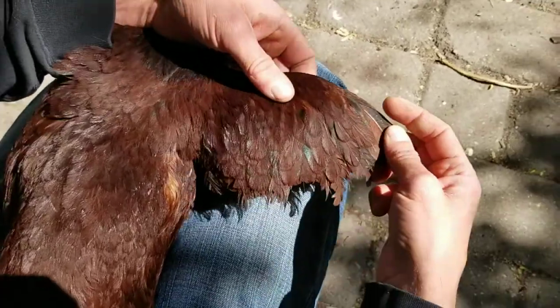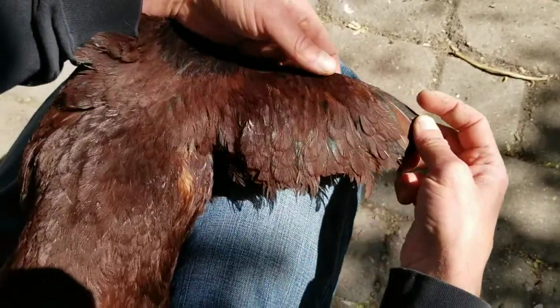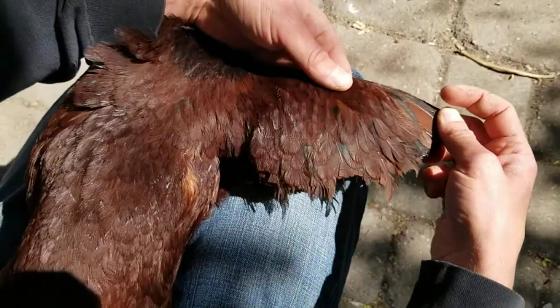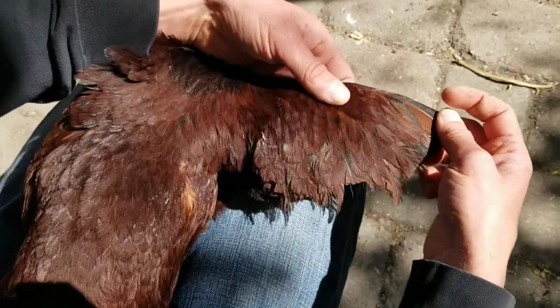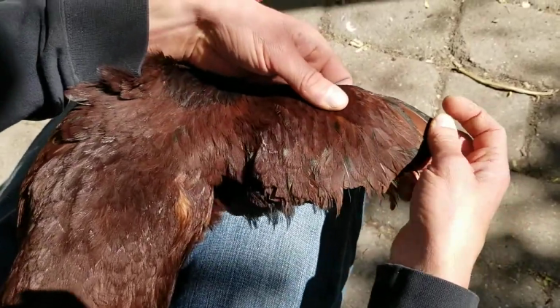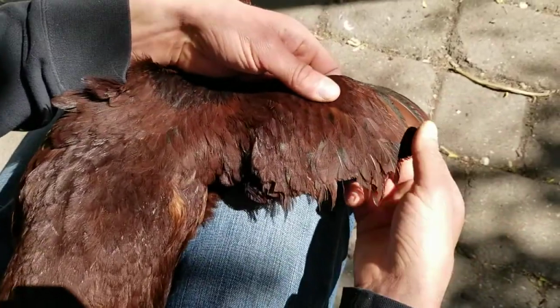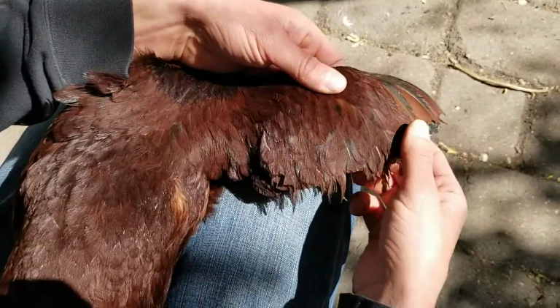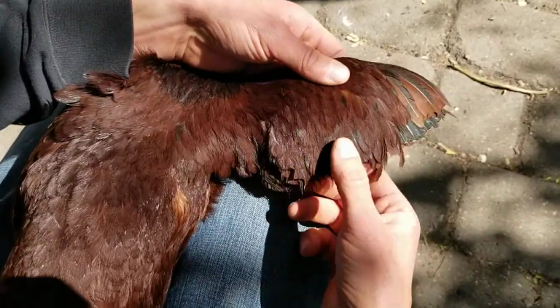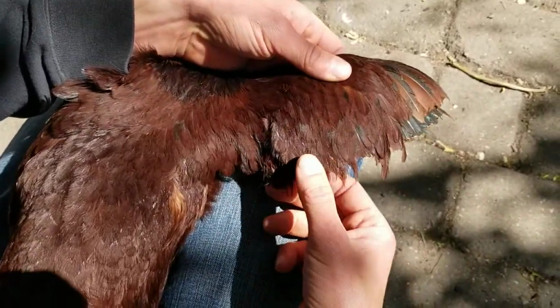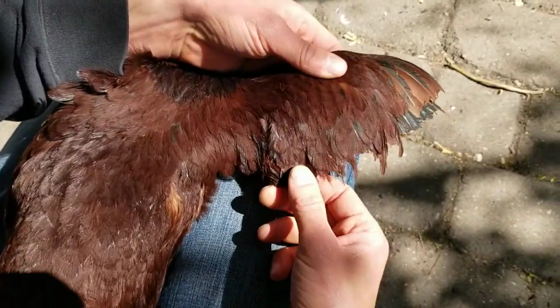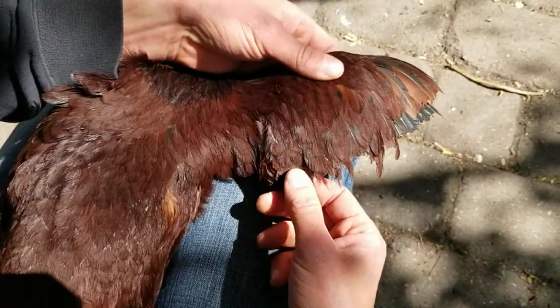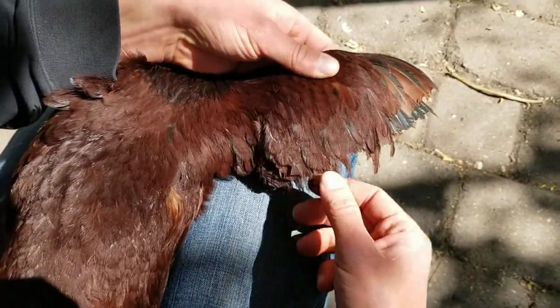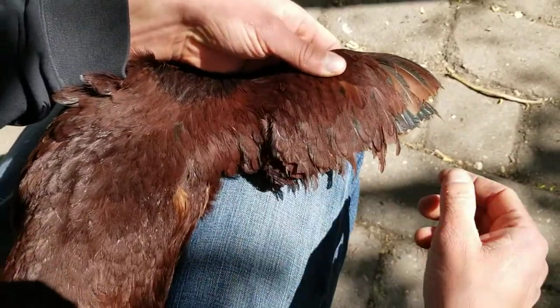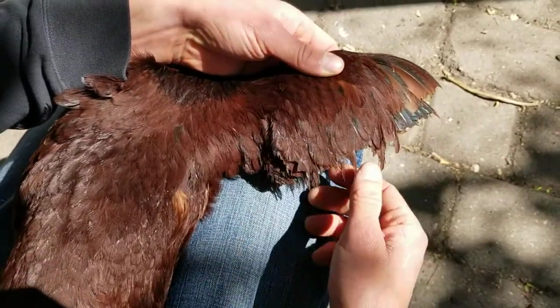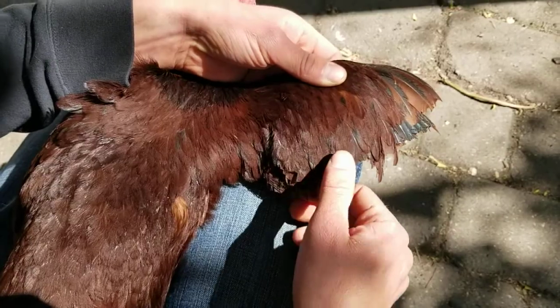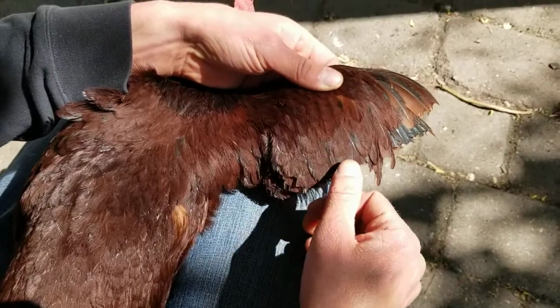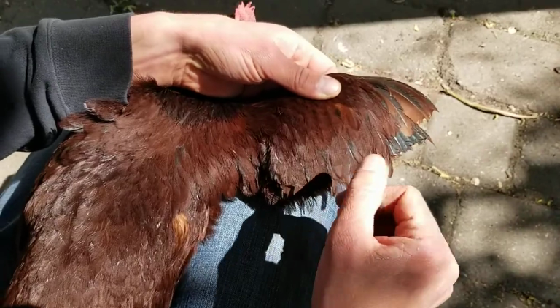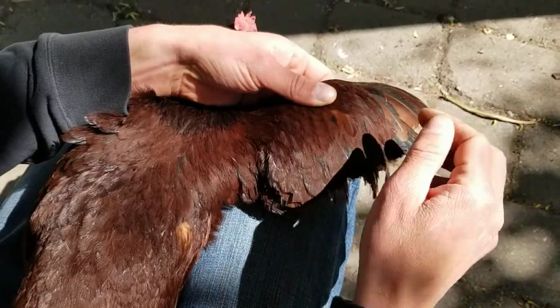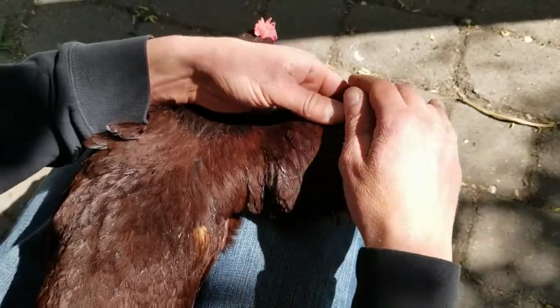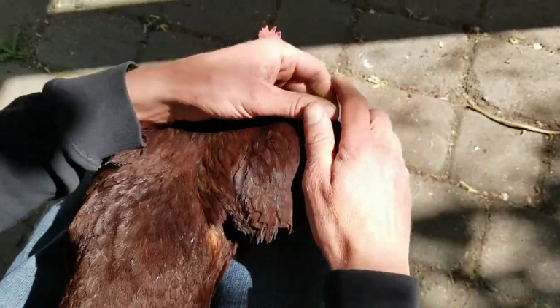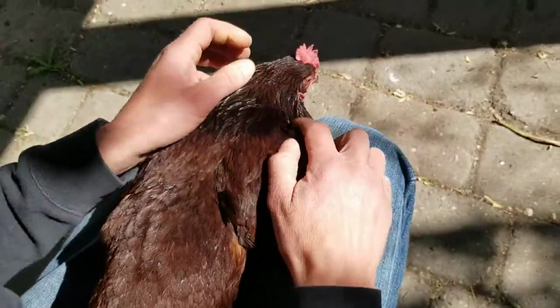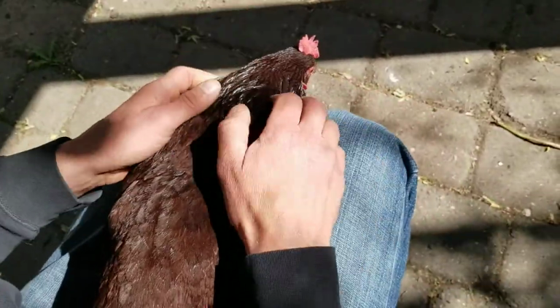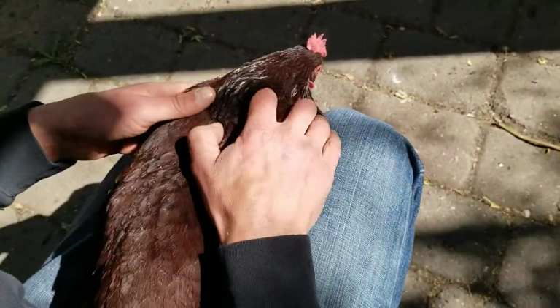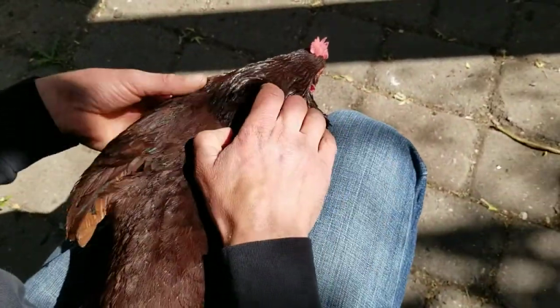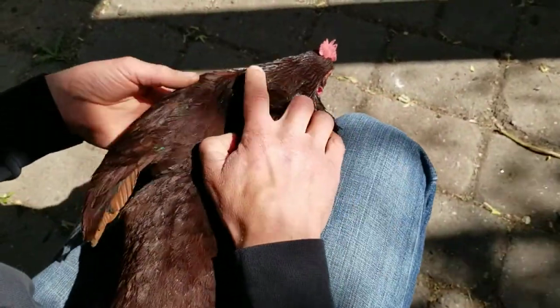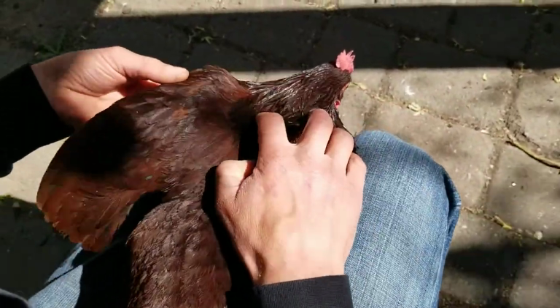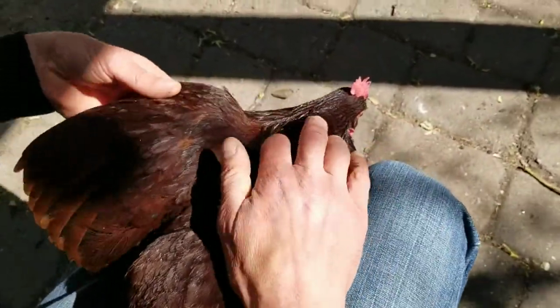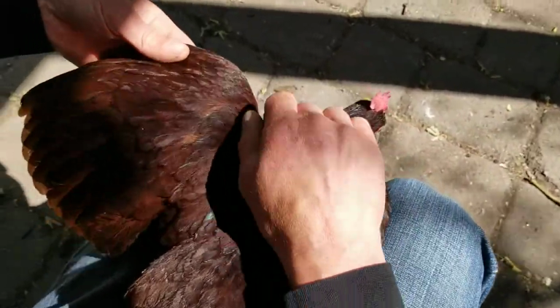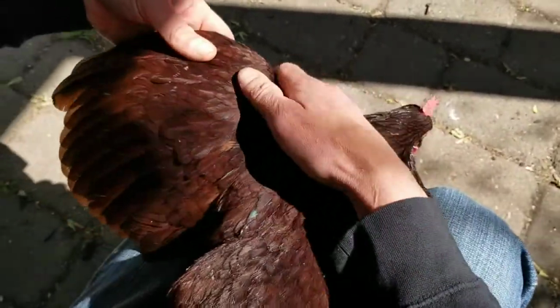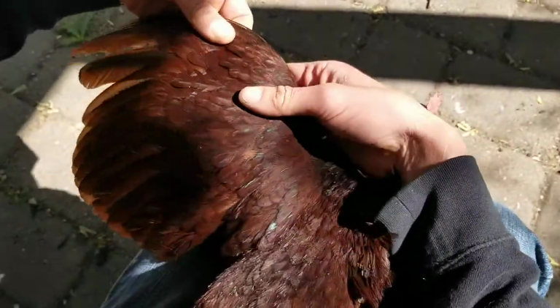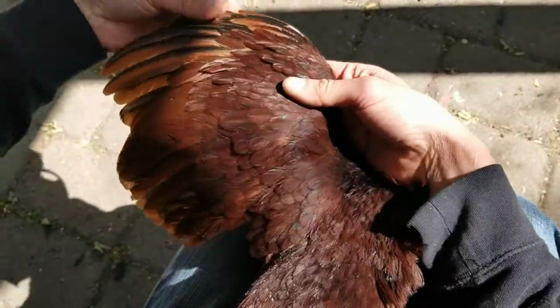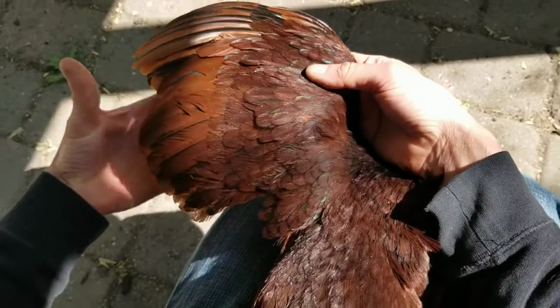Sir Blacktoe here I clipped very aggressively, so all of her flight feathers are gone on her right wing. But on her left wing, all of her feathers are still here.